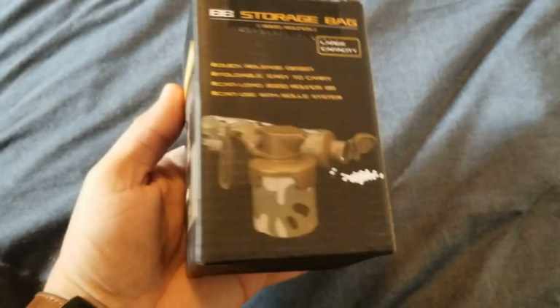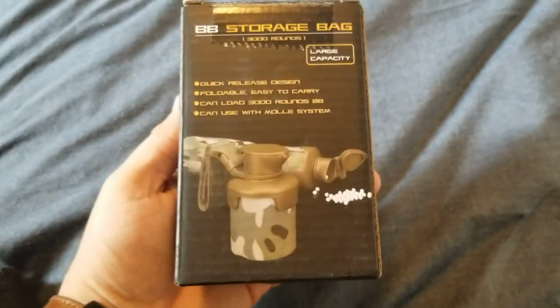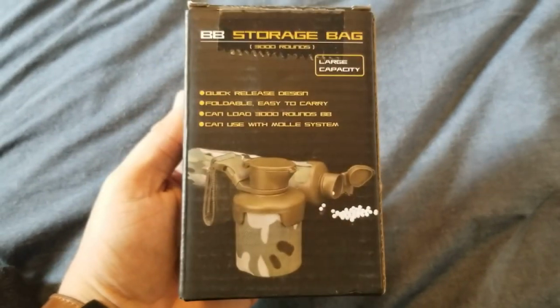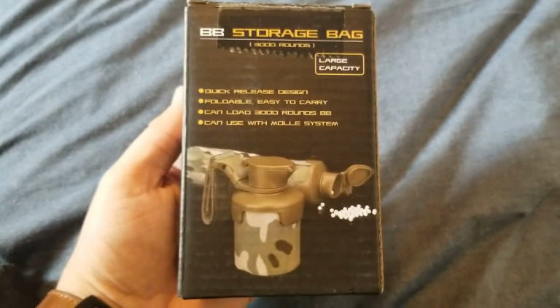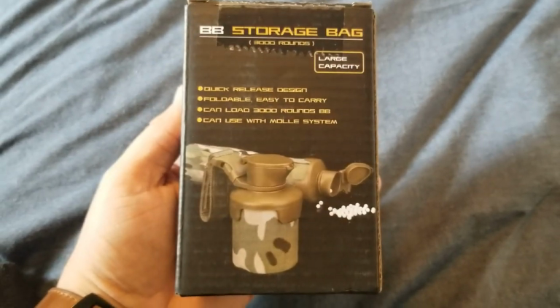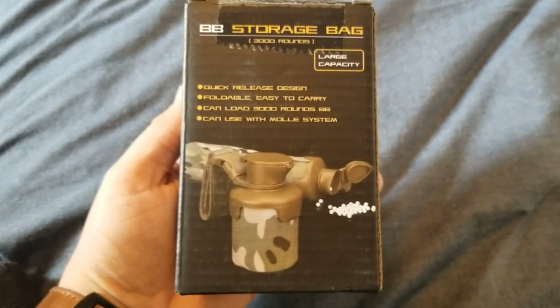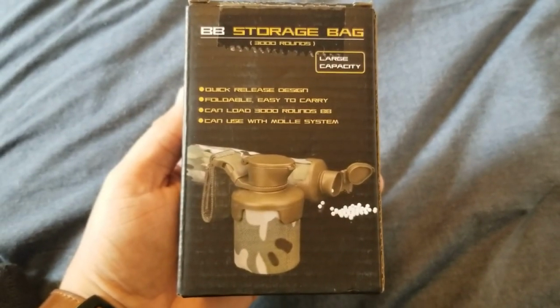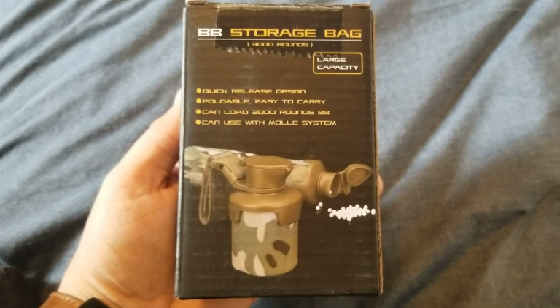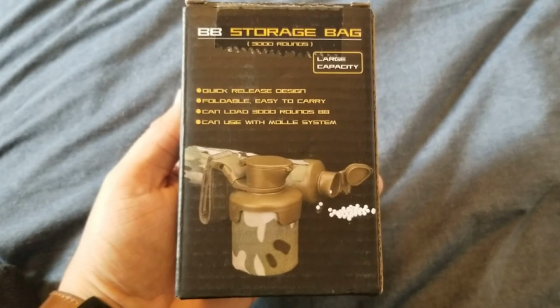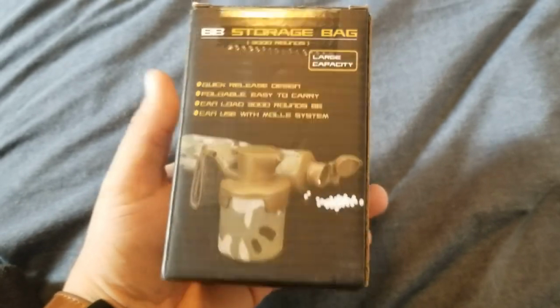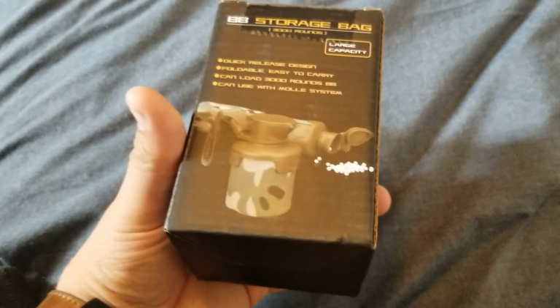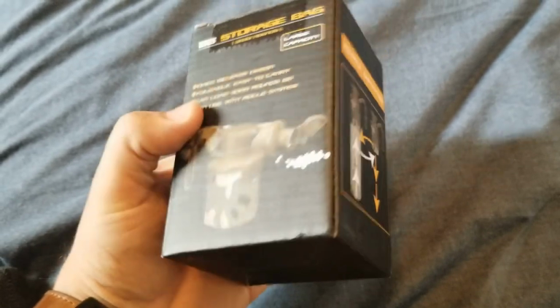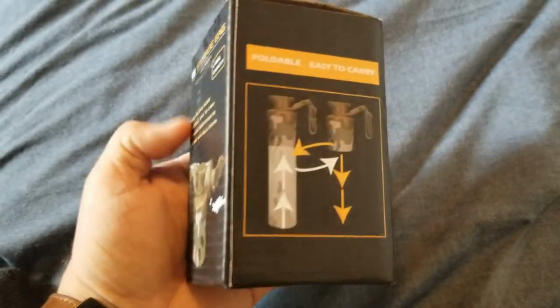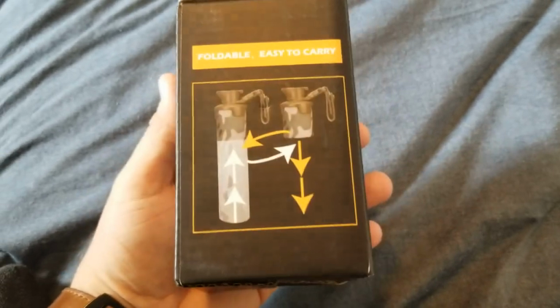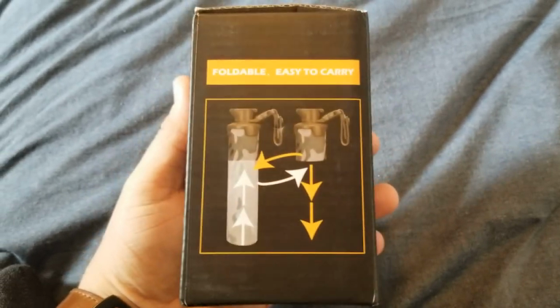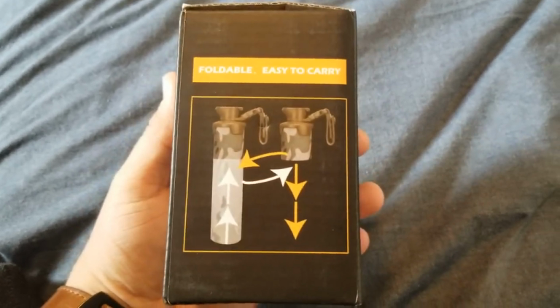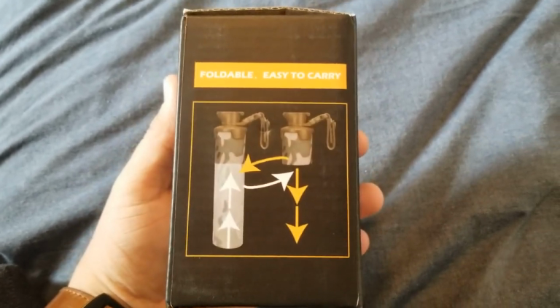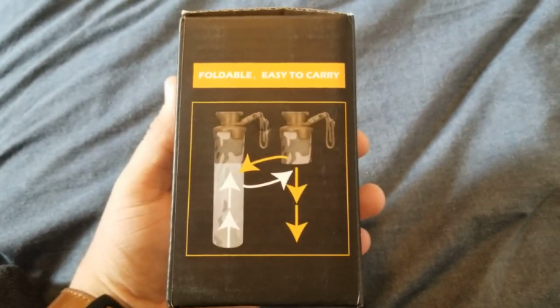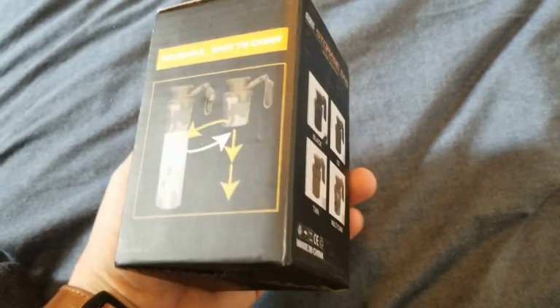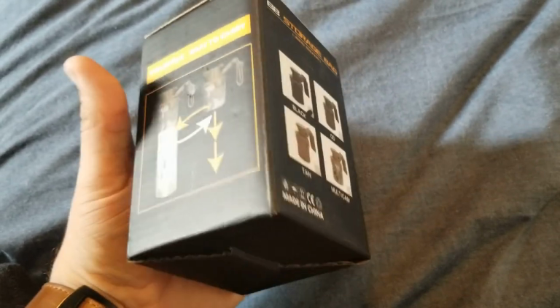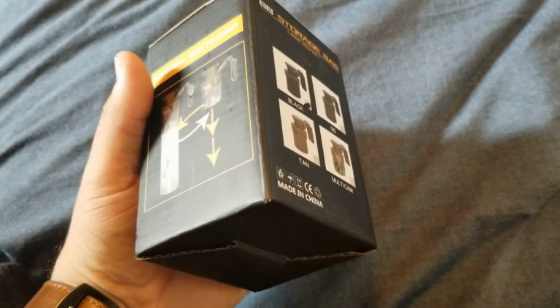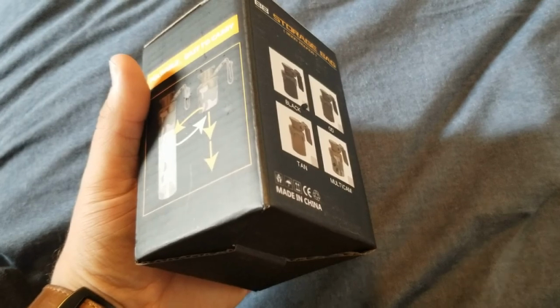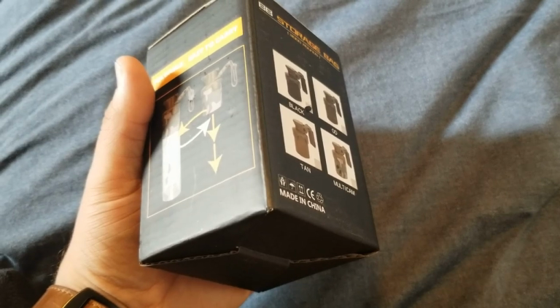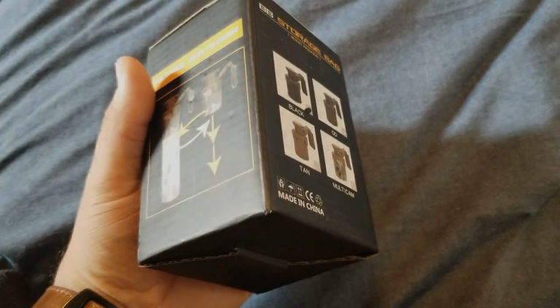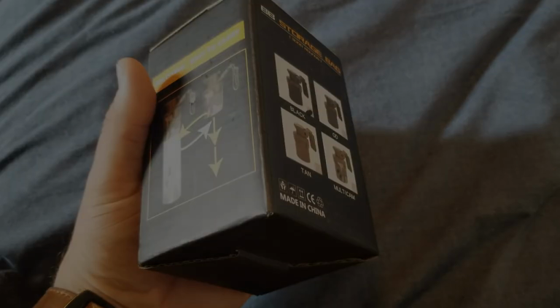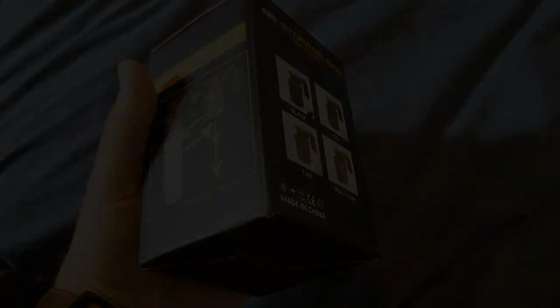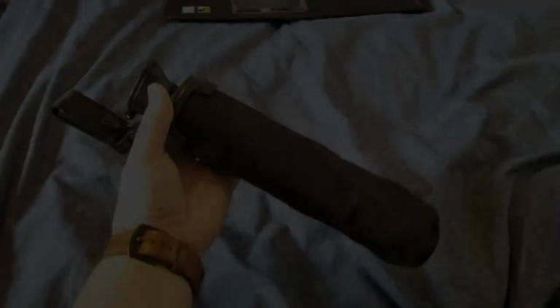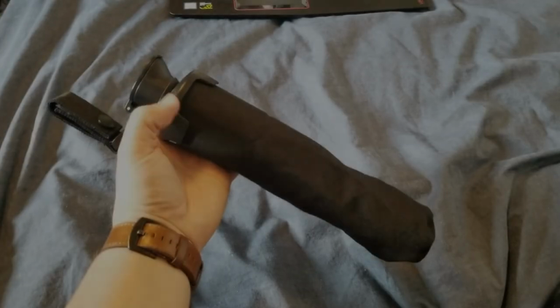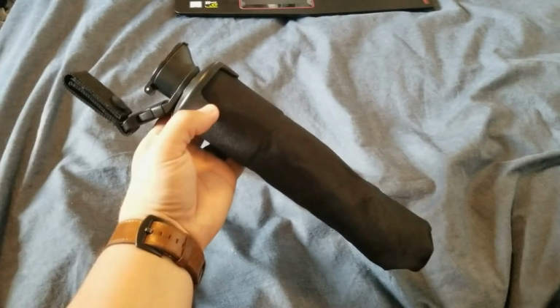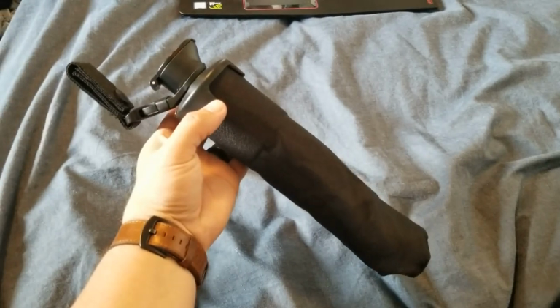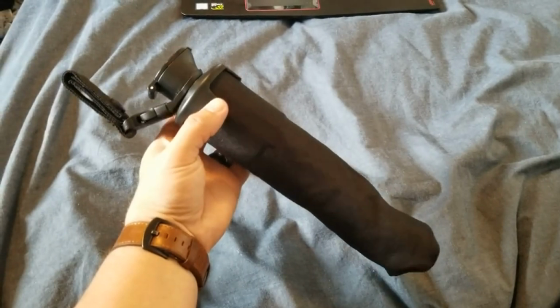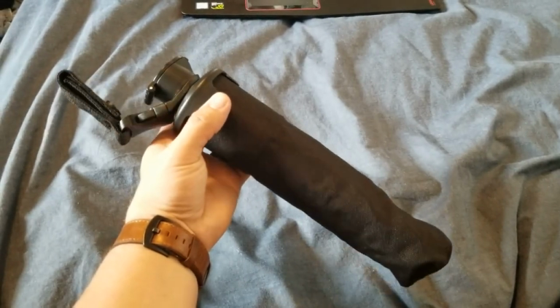It only cost 10 bucks with free shipping, so I decided why not. It's available in four different colors: the black as I have shown here, also green, tan, and multicam.